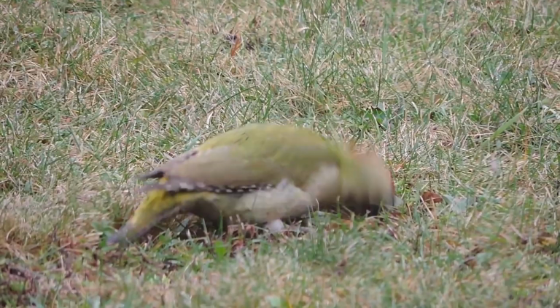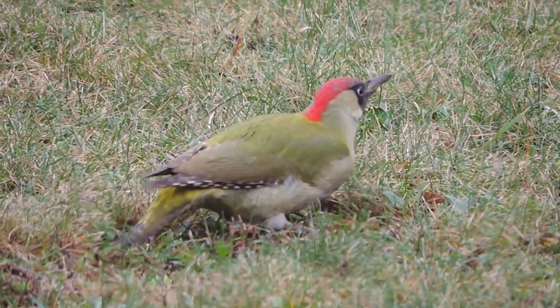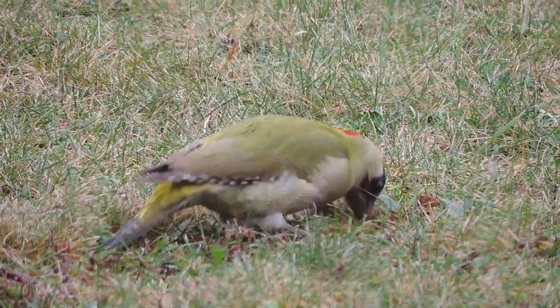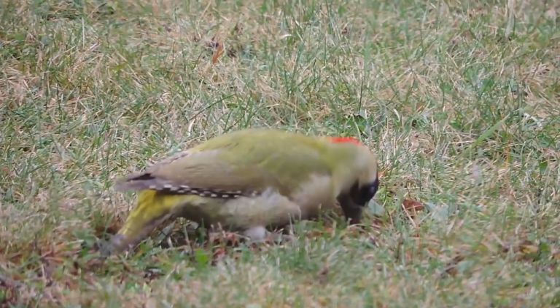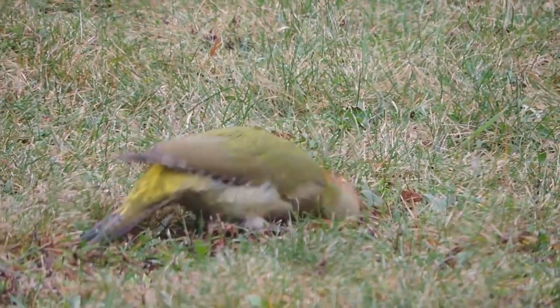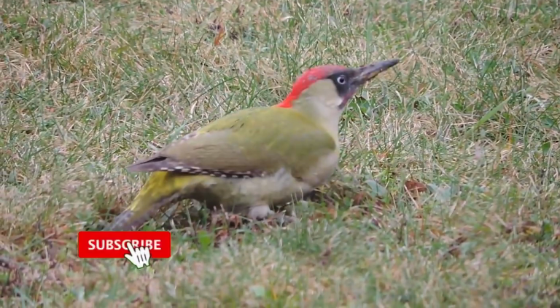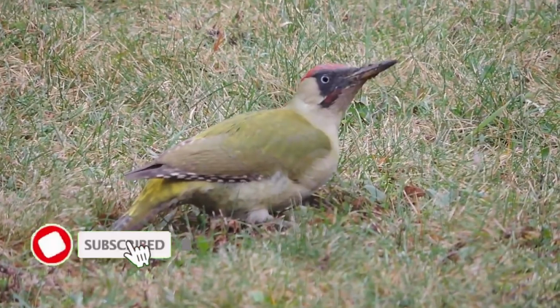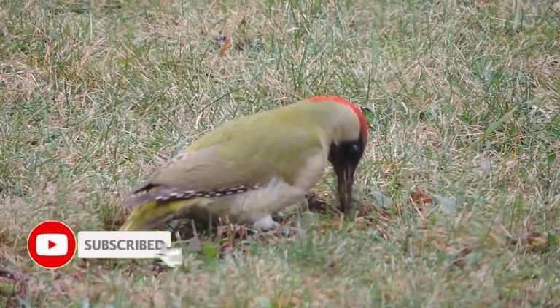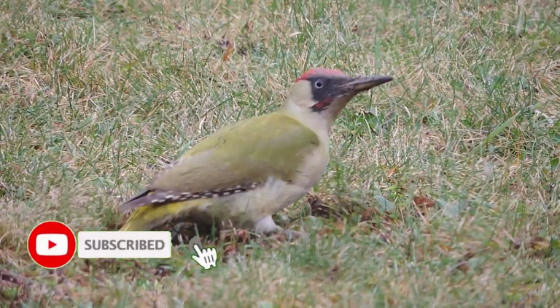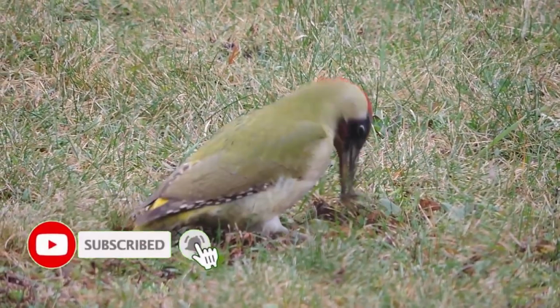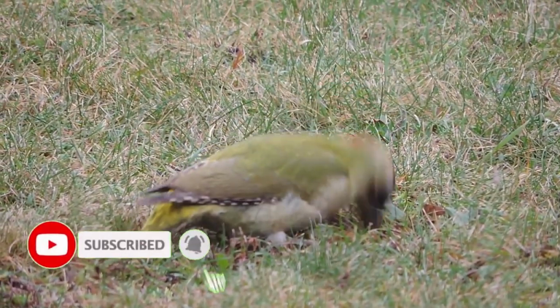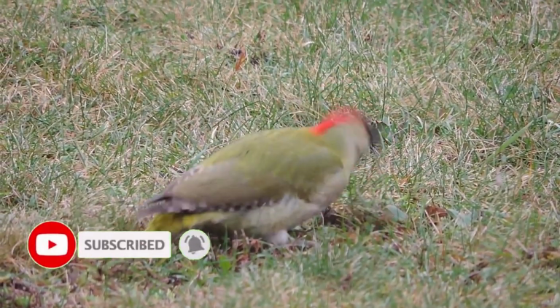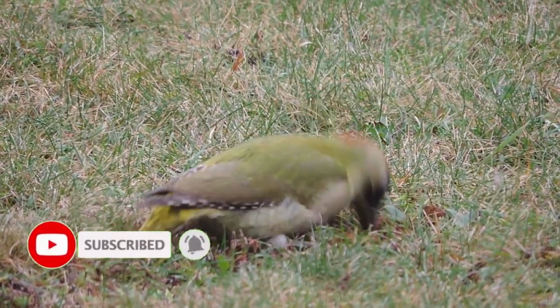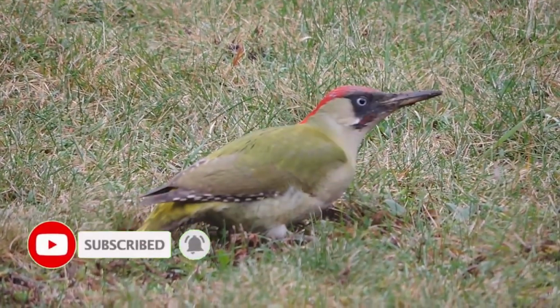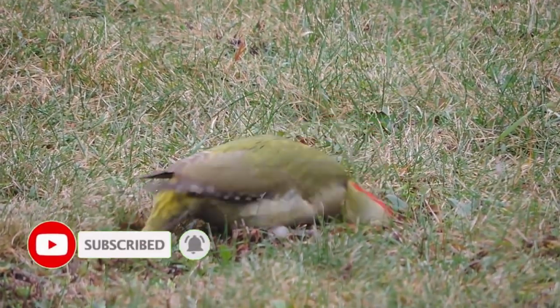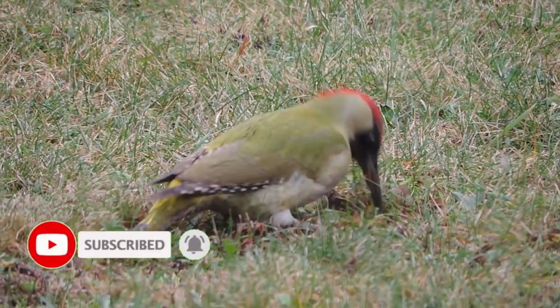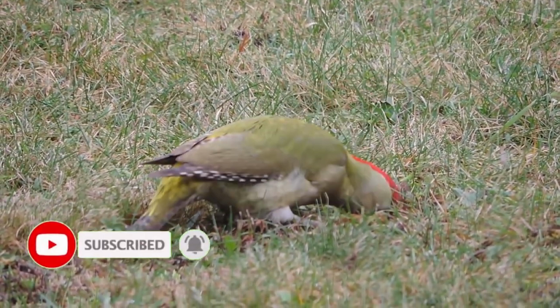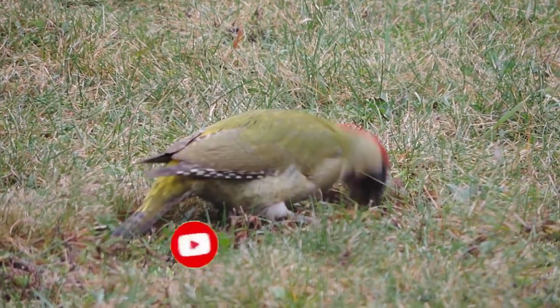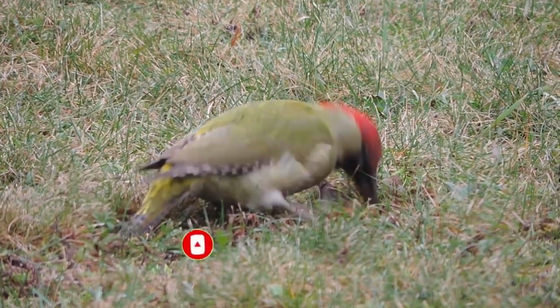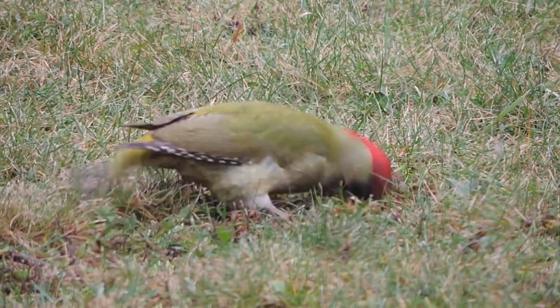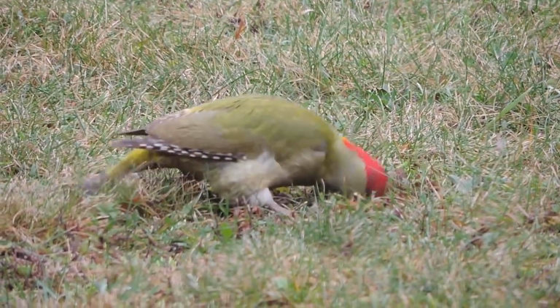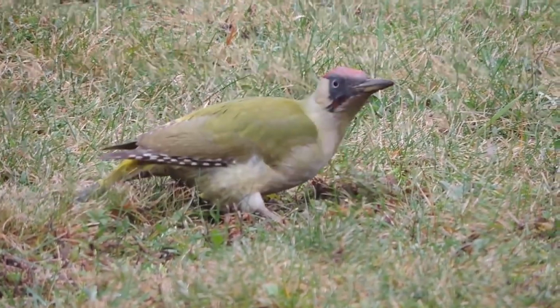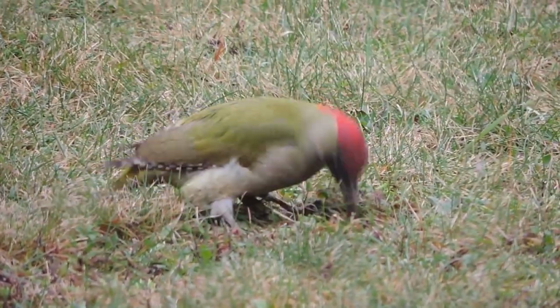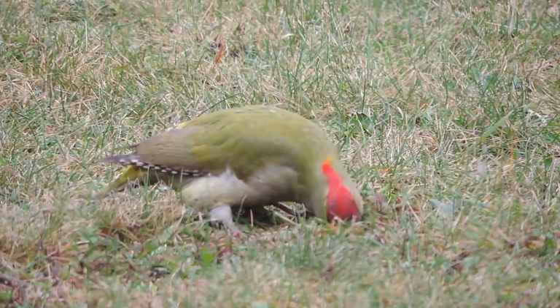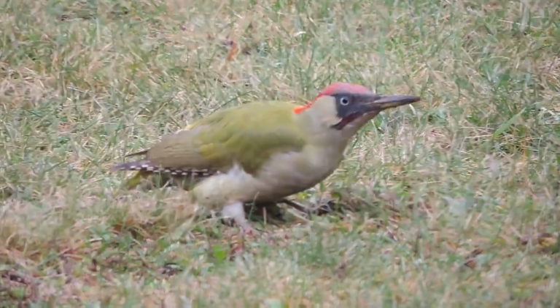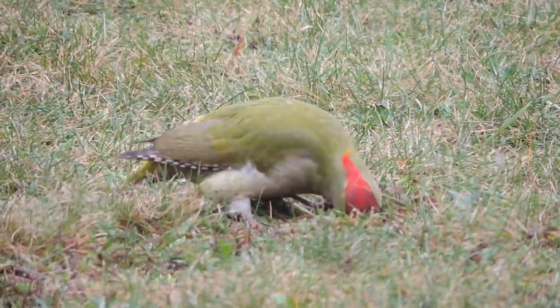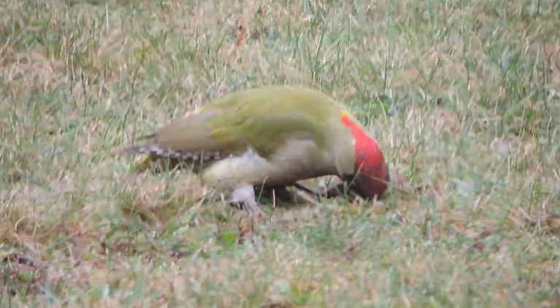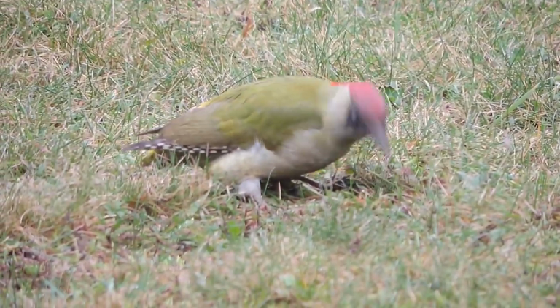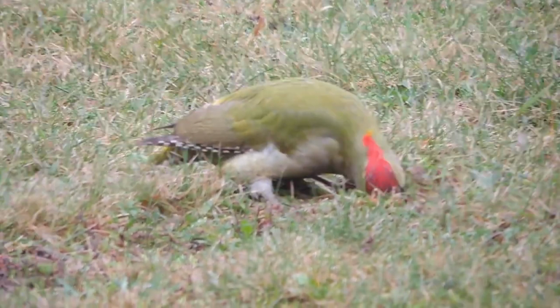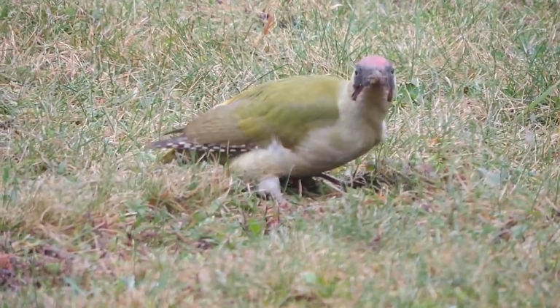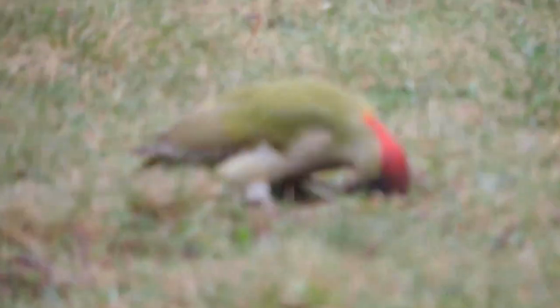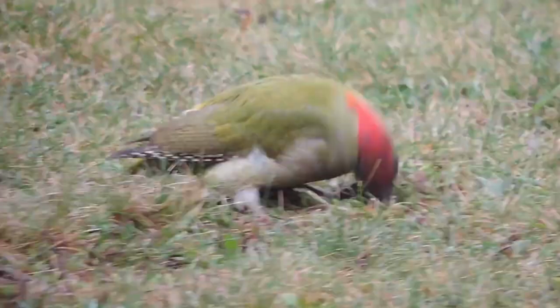Their diet is mainly made up of ants, which they dig from their burrows using their powerful beaks. Like other woodpeckers, they are capable of extracting invertebrates from beneath the bark of trees, but they mostly do this during the winter when ants are in short supply.